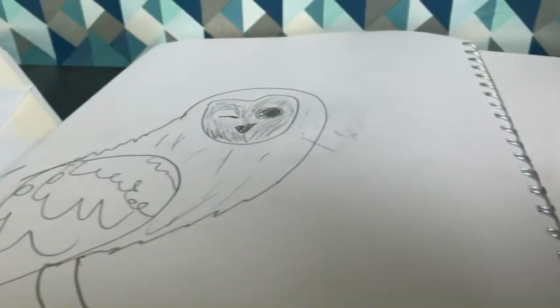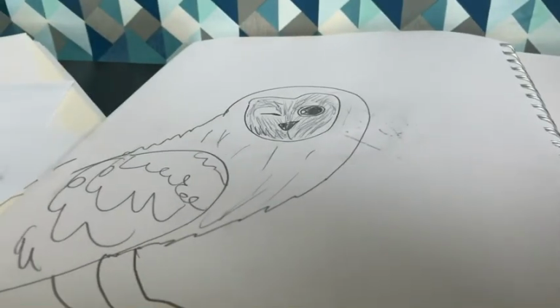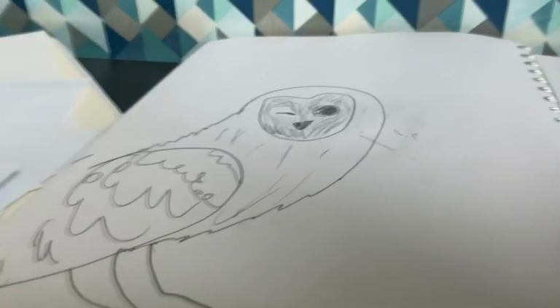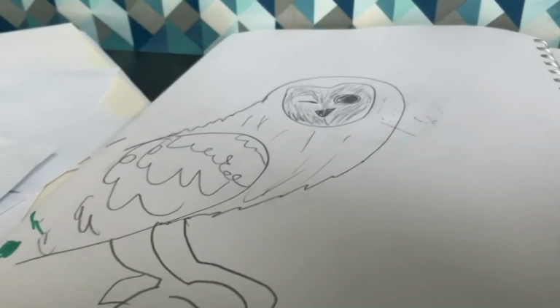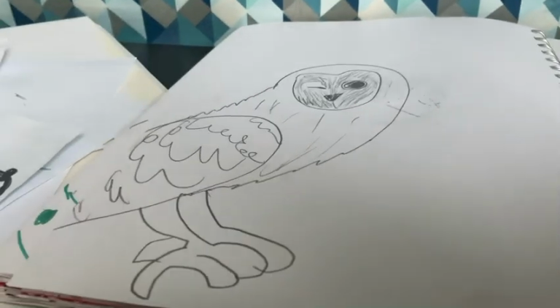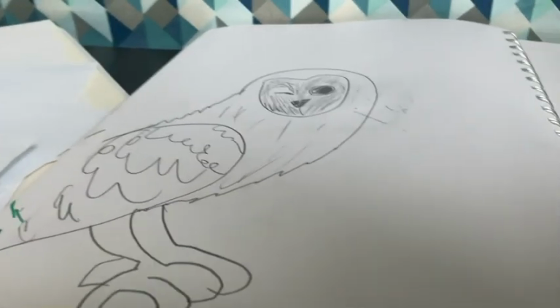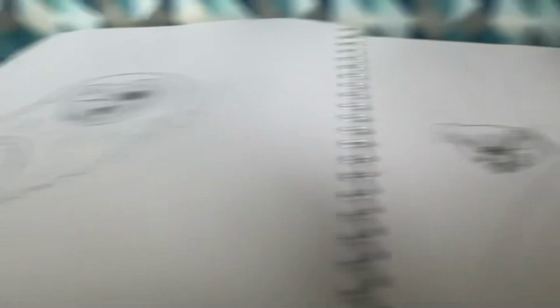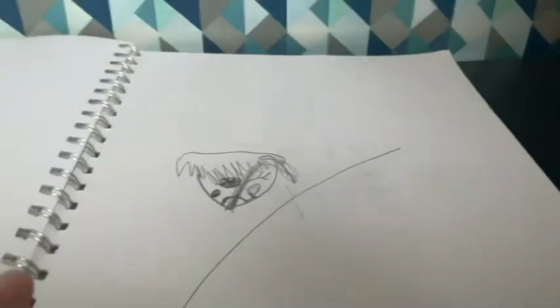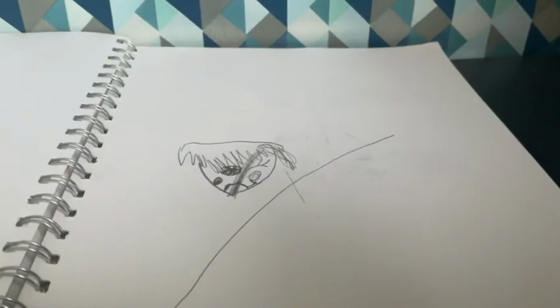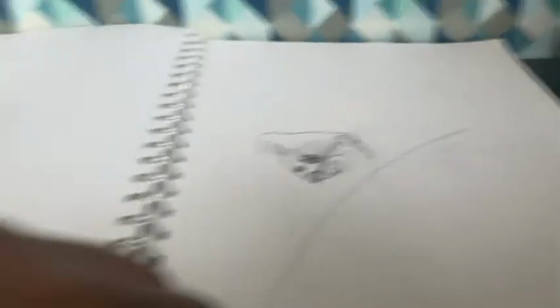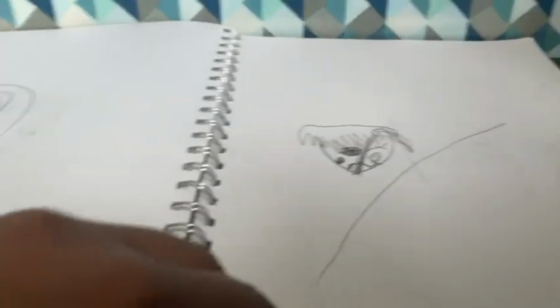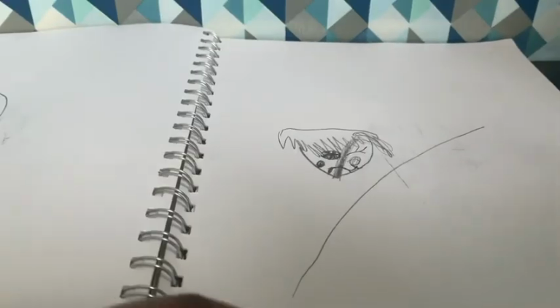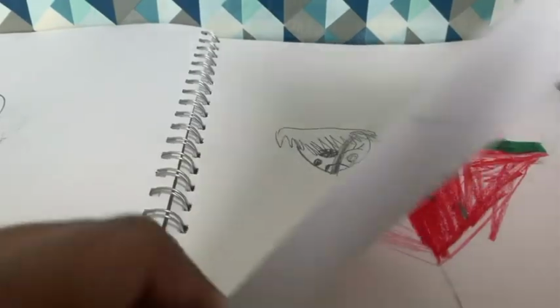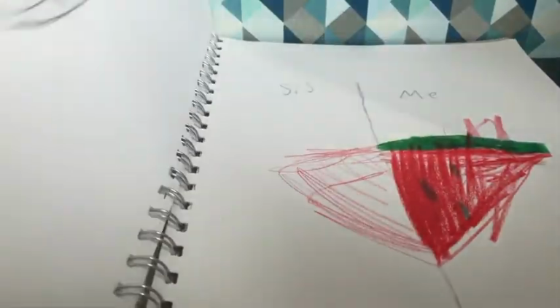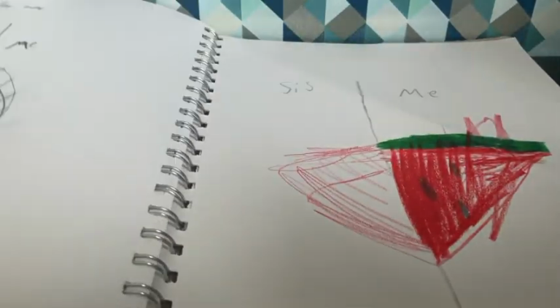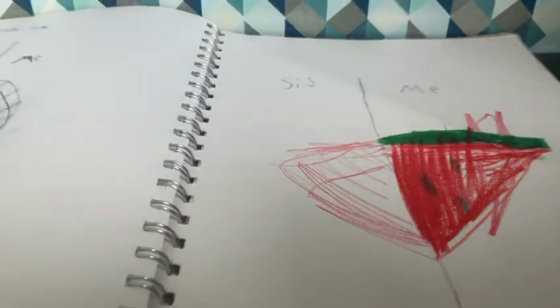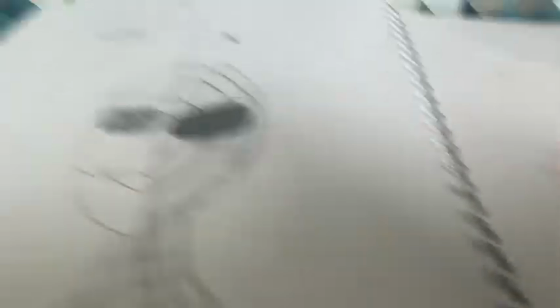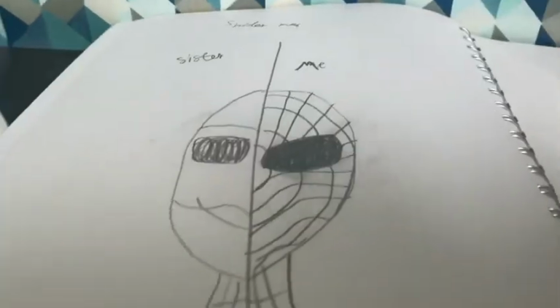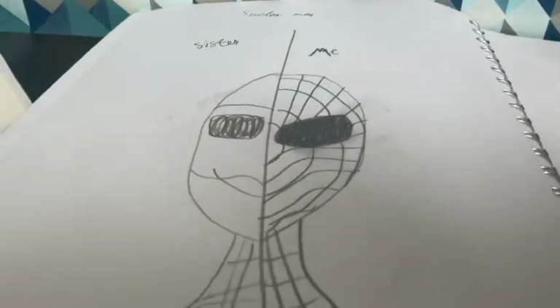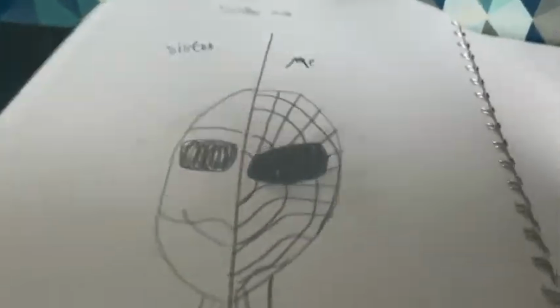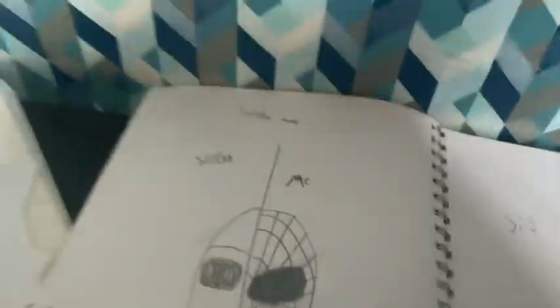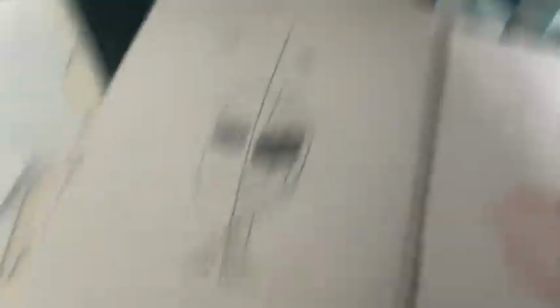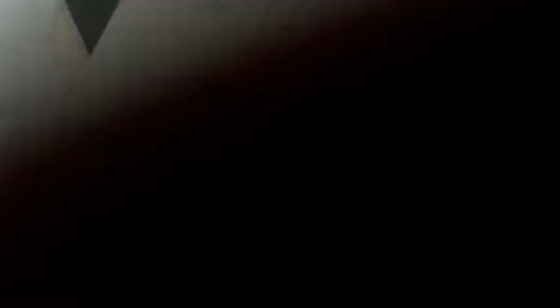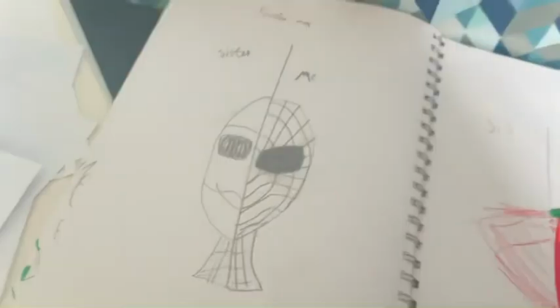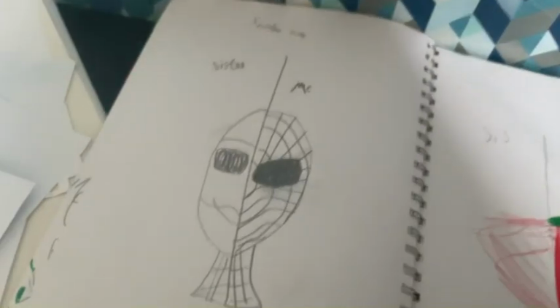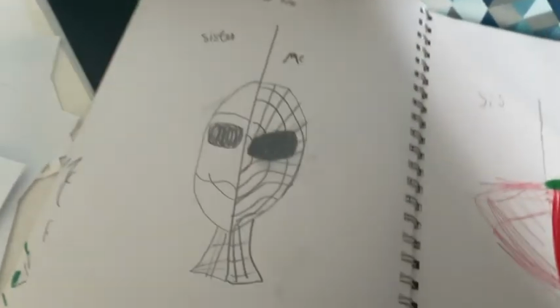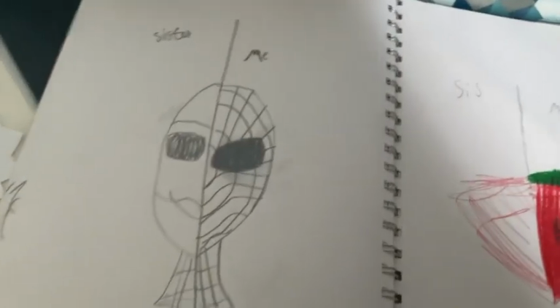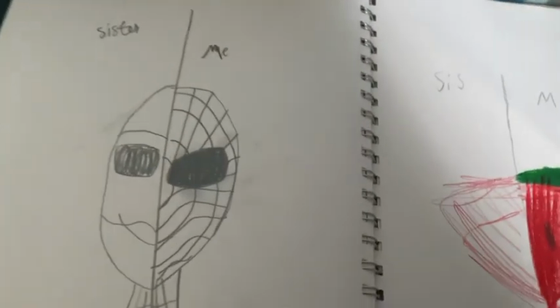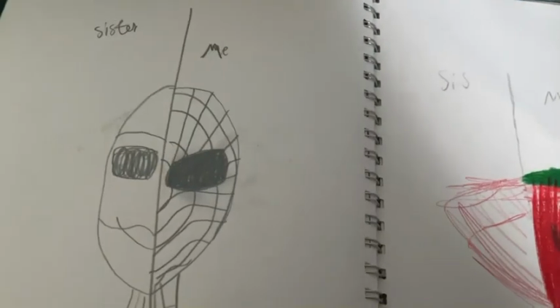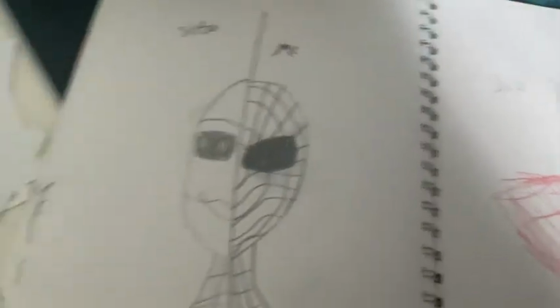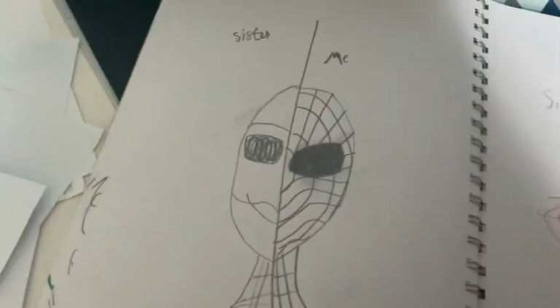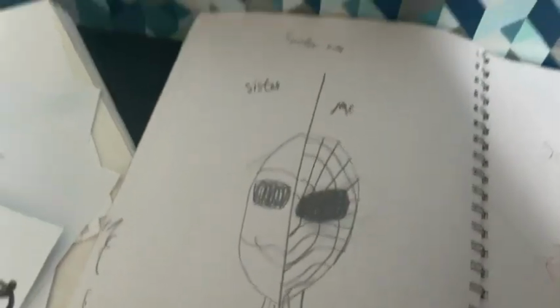This is kind of good — like, I kind of like this. What is this? Okay, this — I tried to do like those things. This is my side and this is my sister's side.